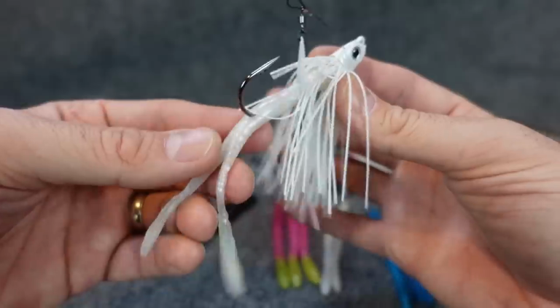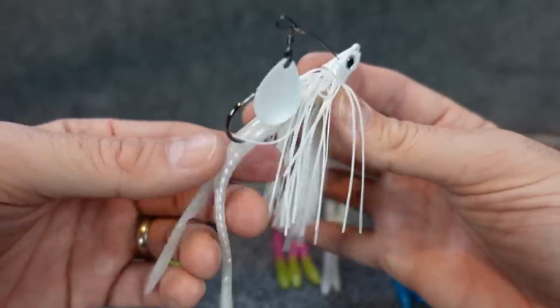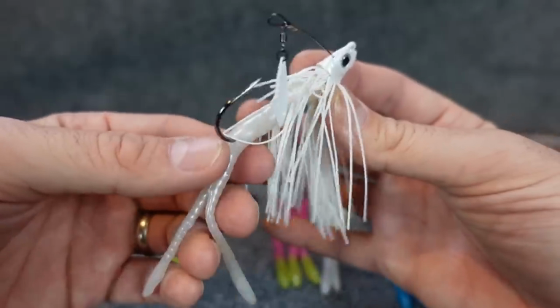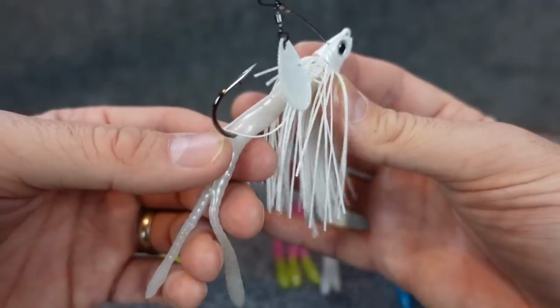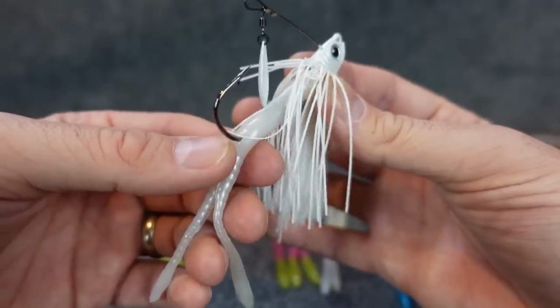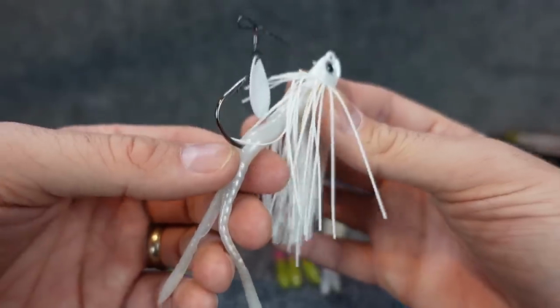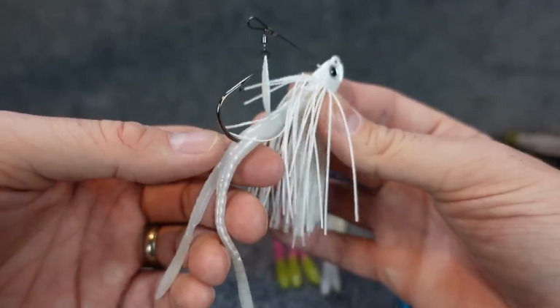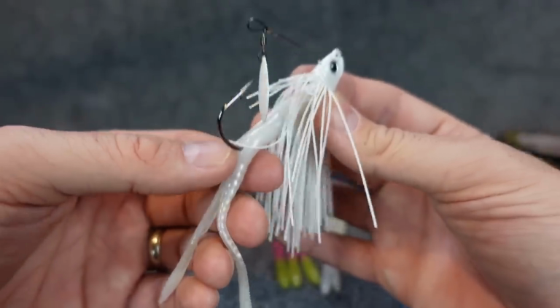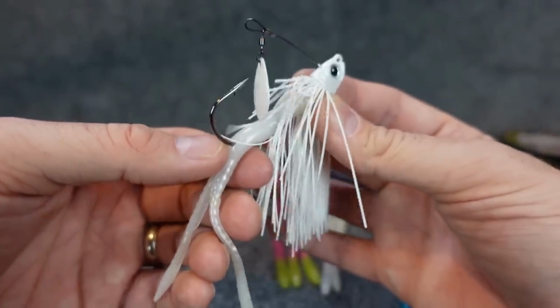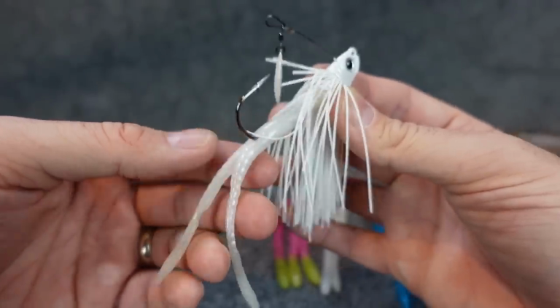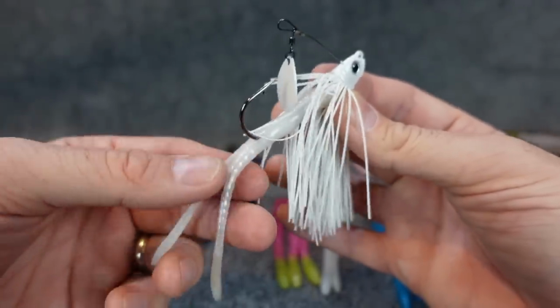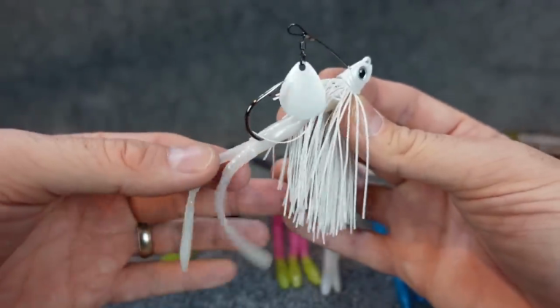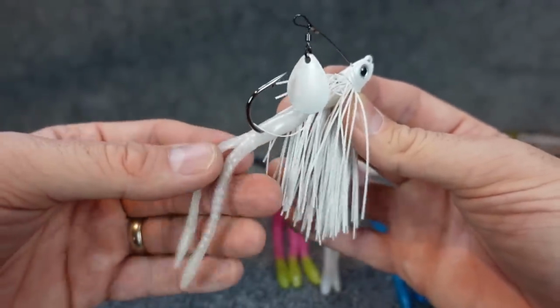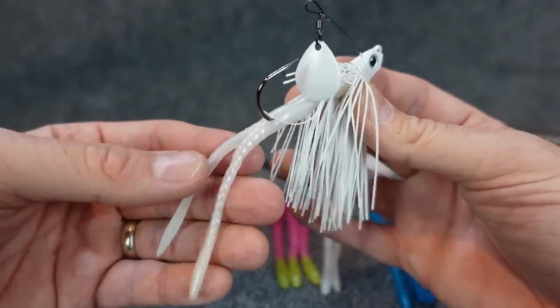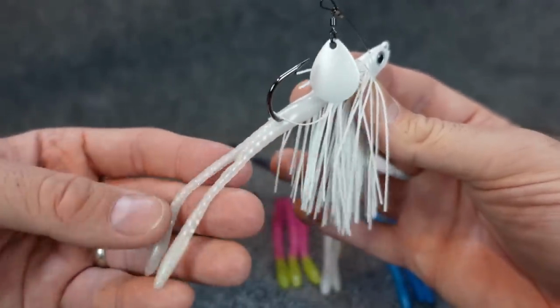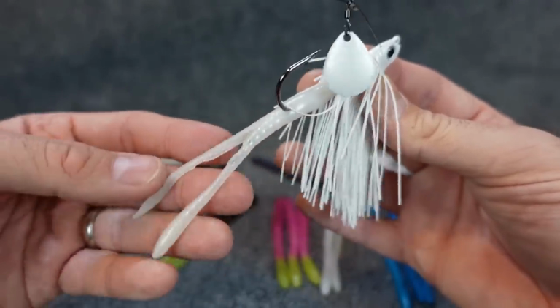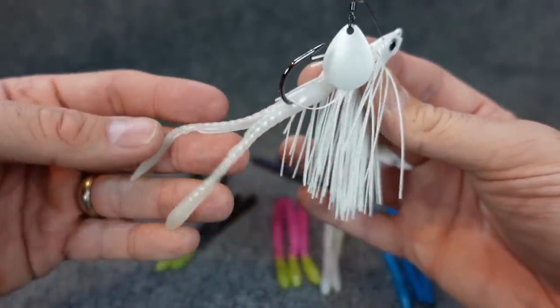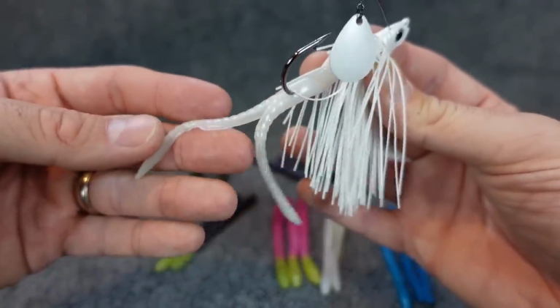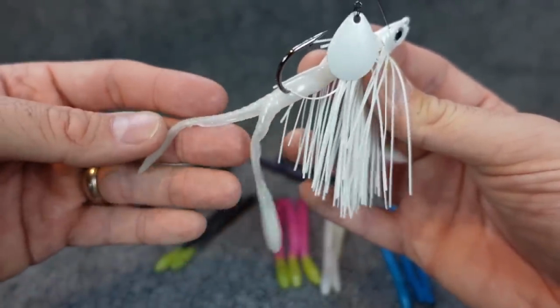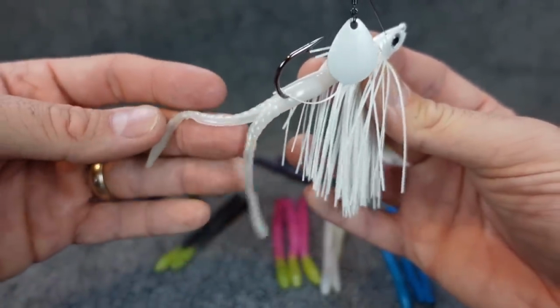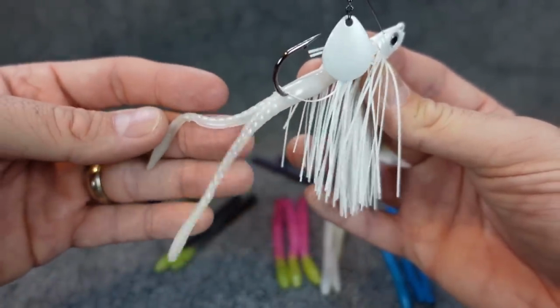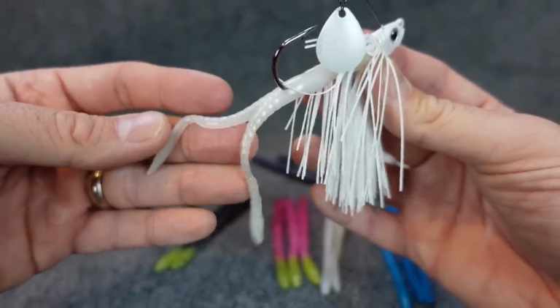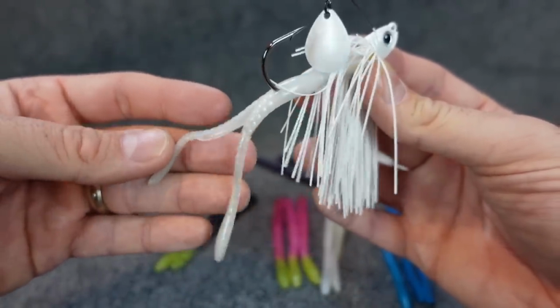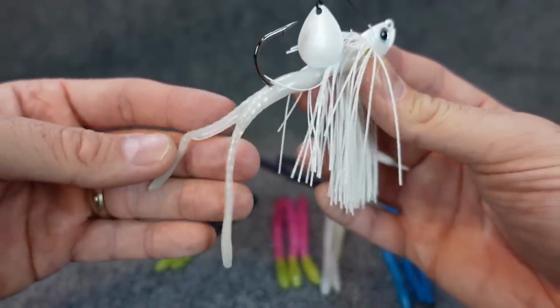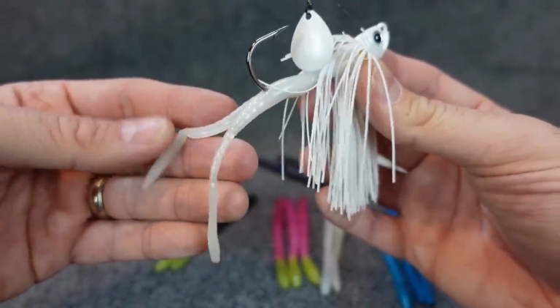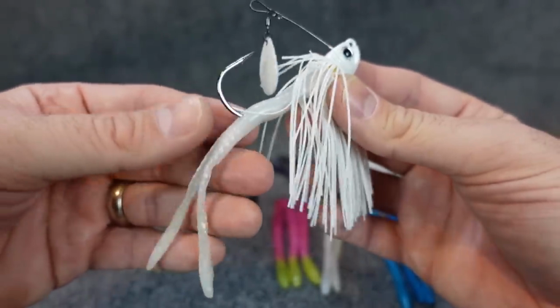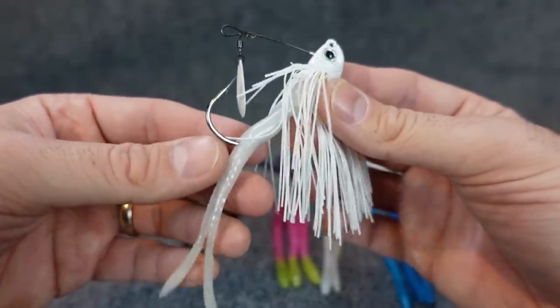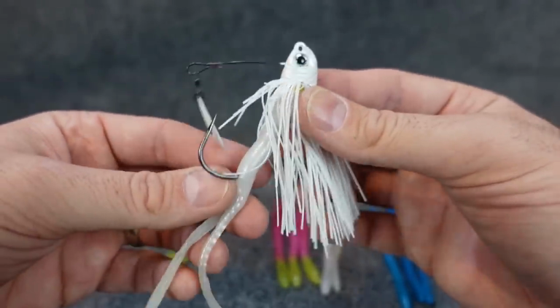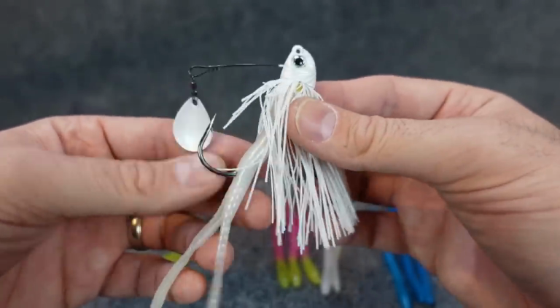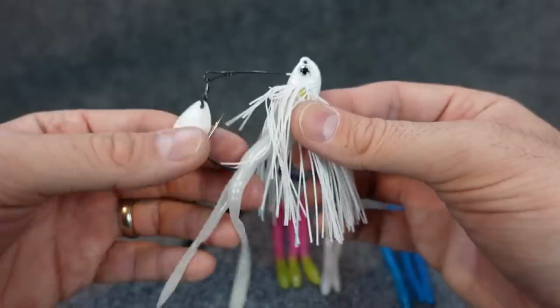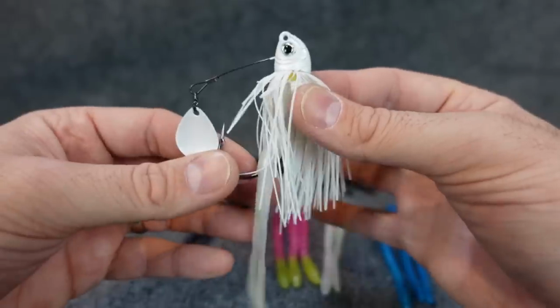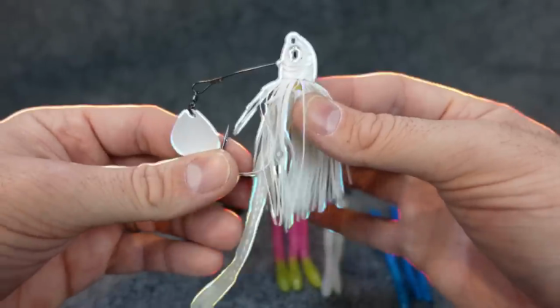I think actually the original Chatterbaits used to come with like a little twin tail deal like this. Correct me if I'm wrong, but I think they used to.